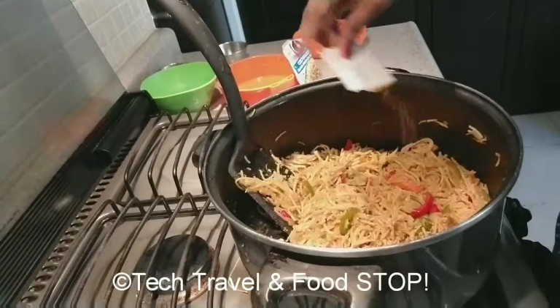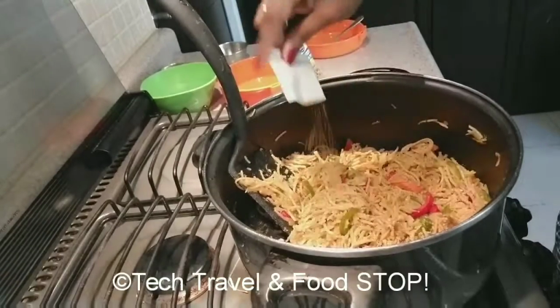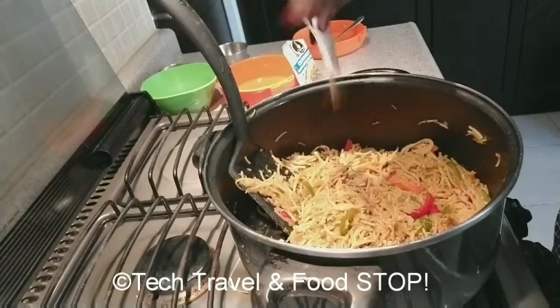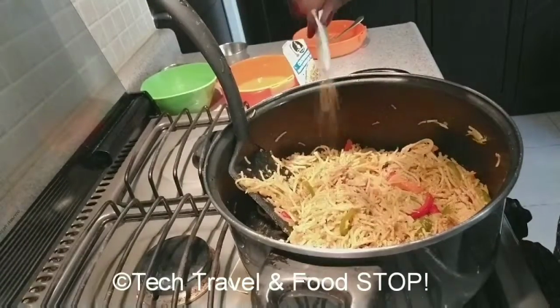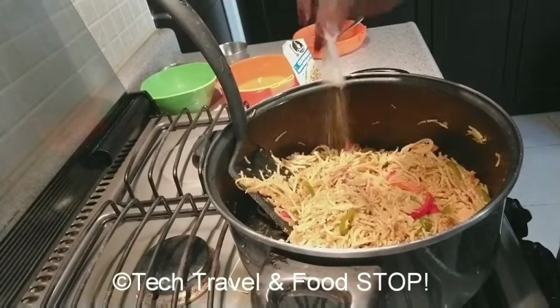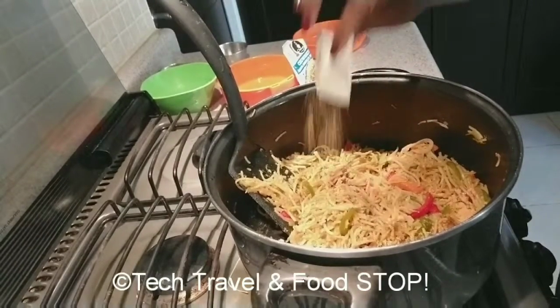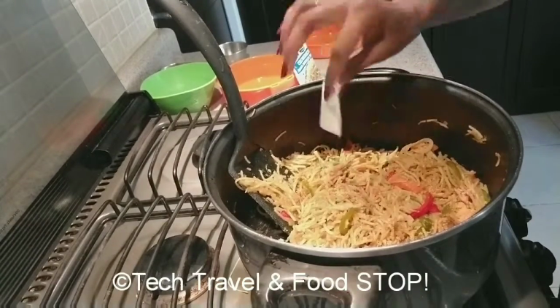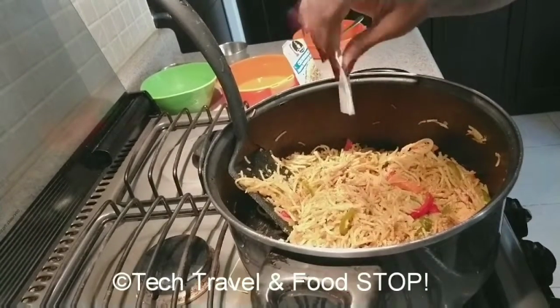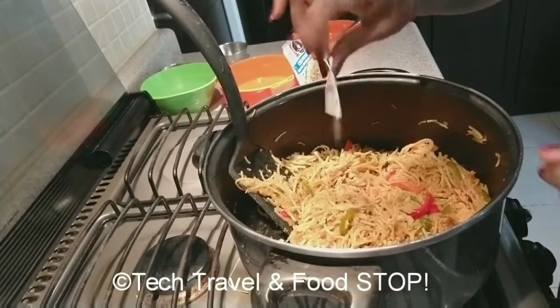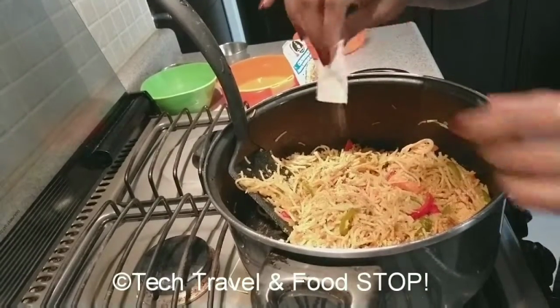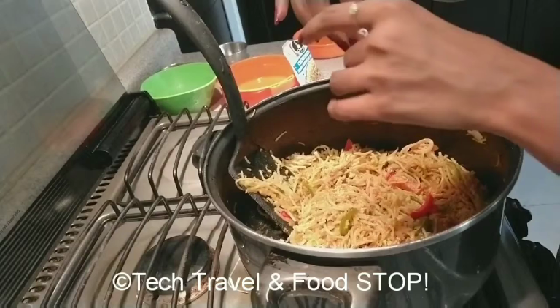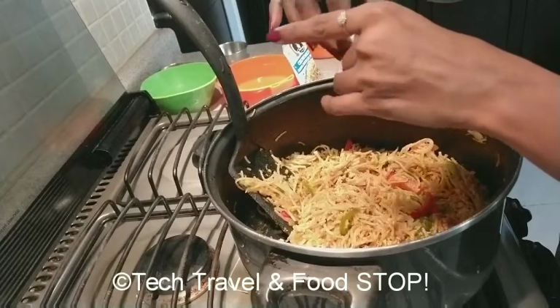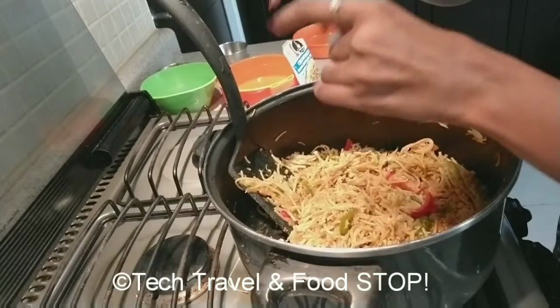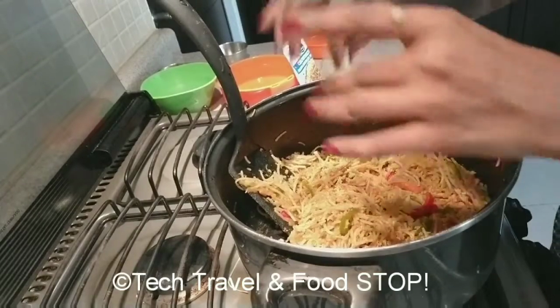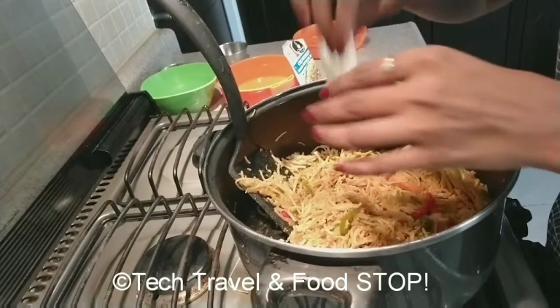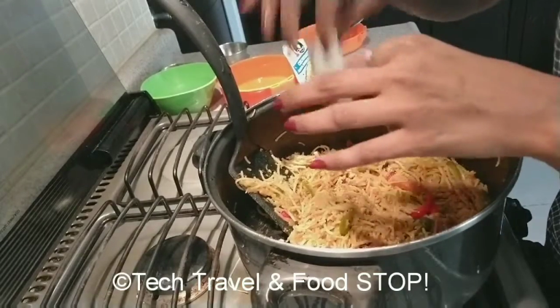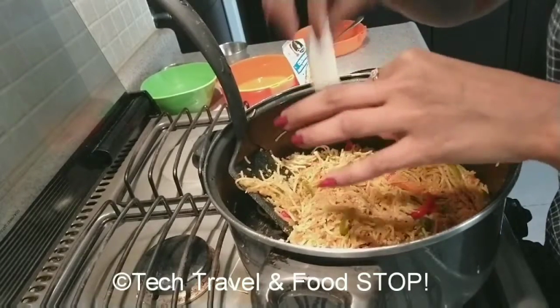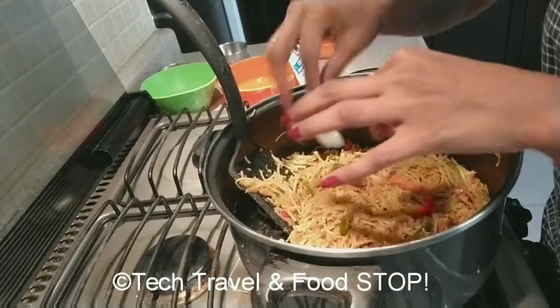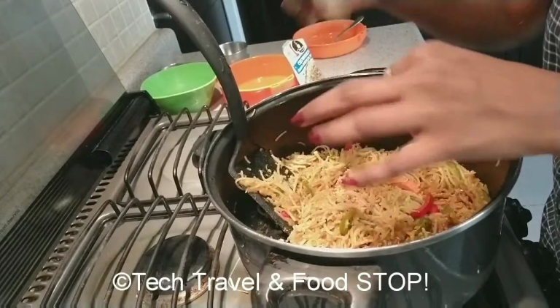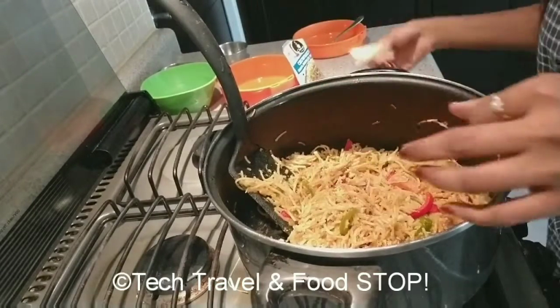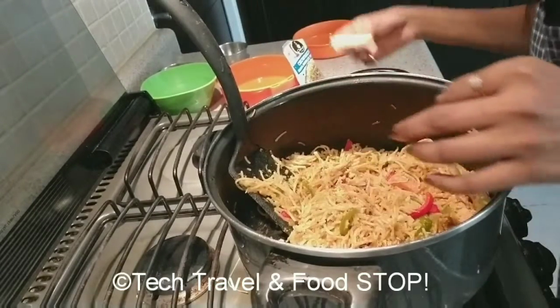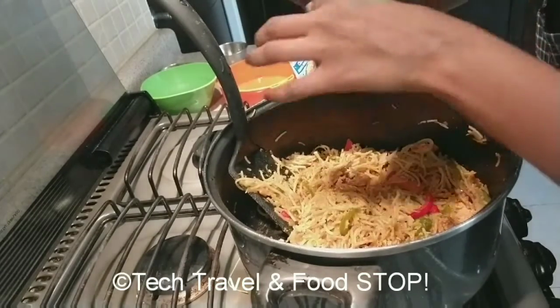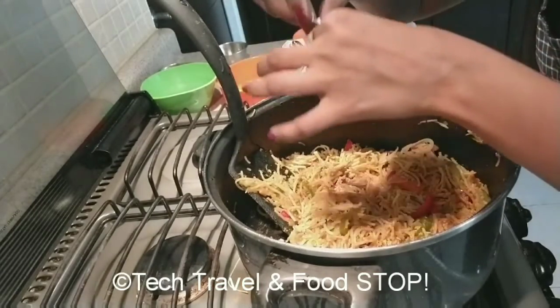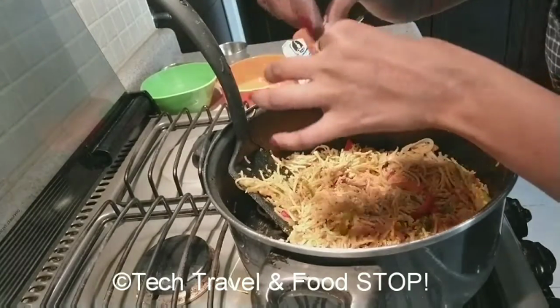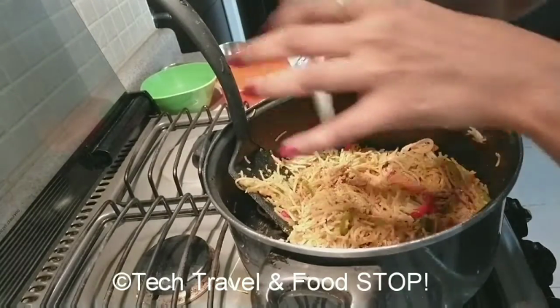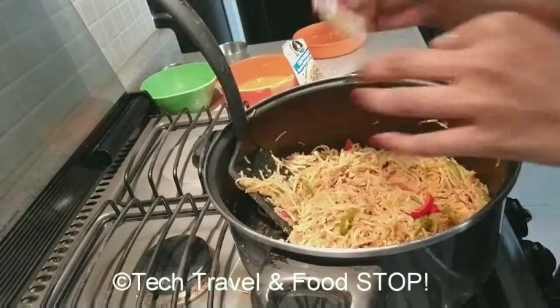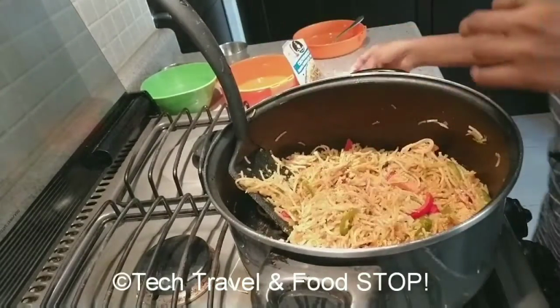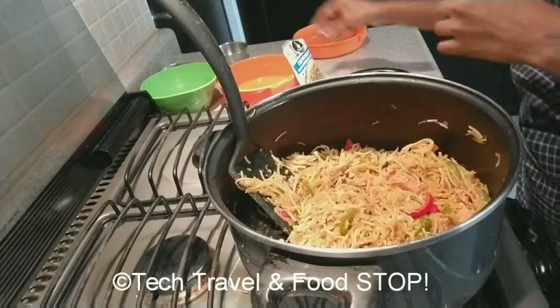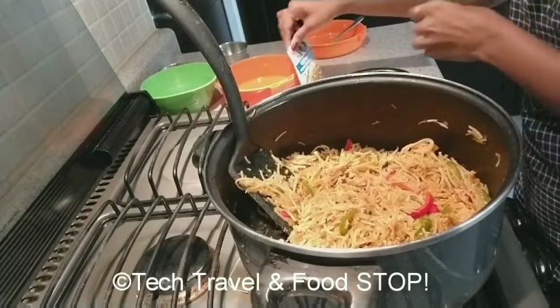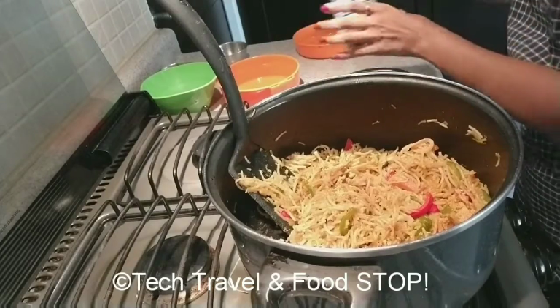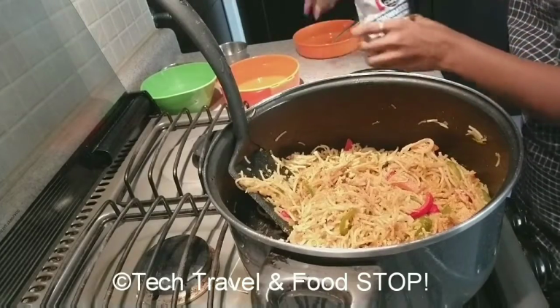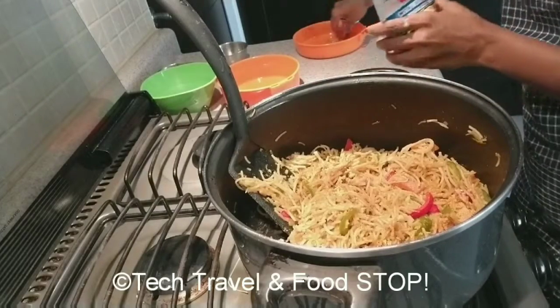Now add the hakka noodles masala. The packet which comes with the noodles has two tablespoons, and I am going to add one extra tablespoon of Ching's Secret hakka noodles masala.